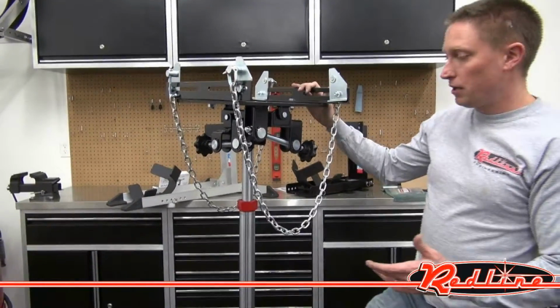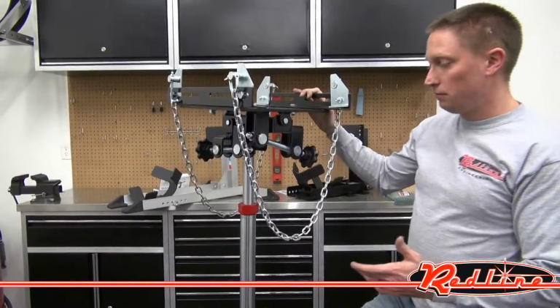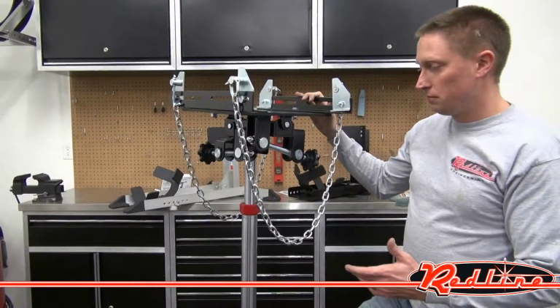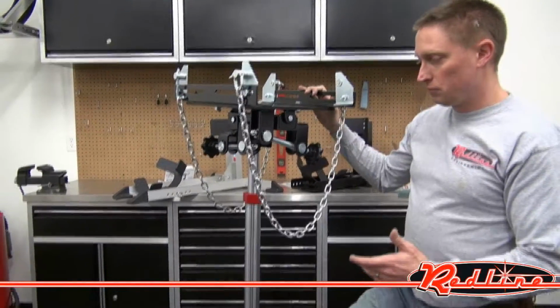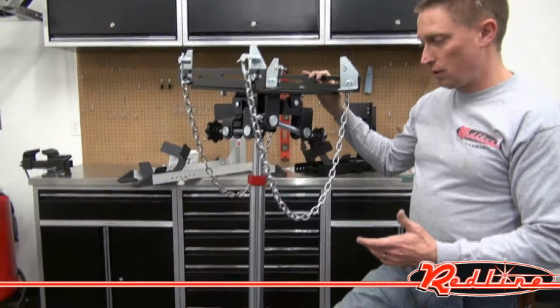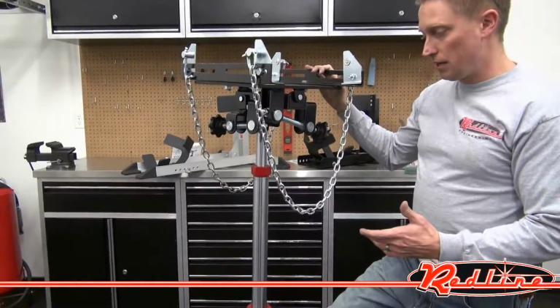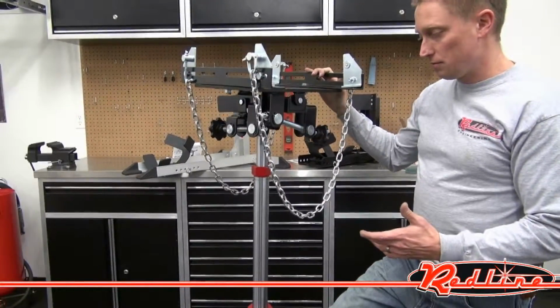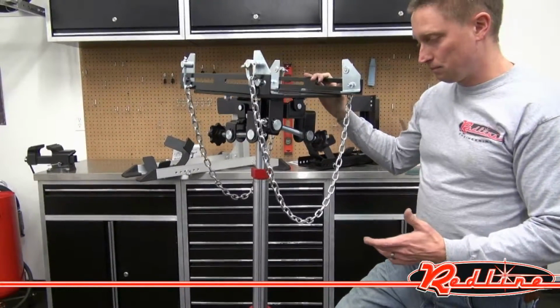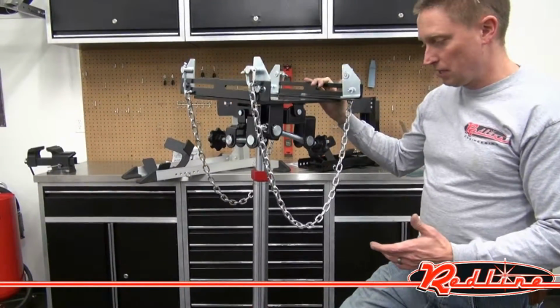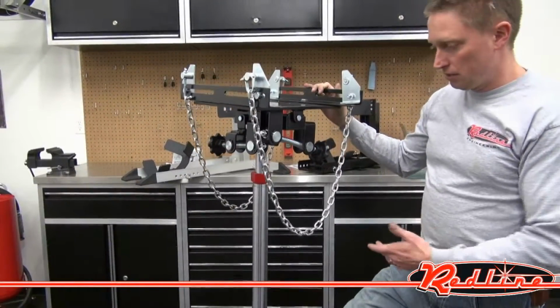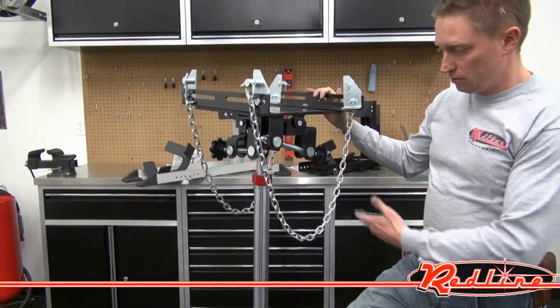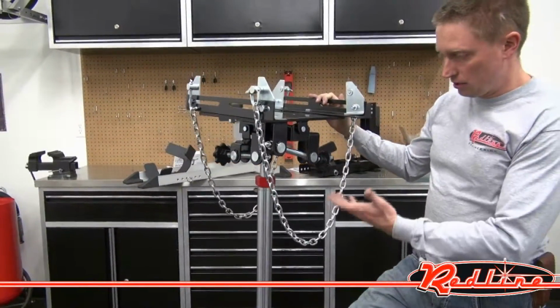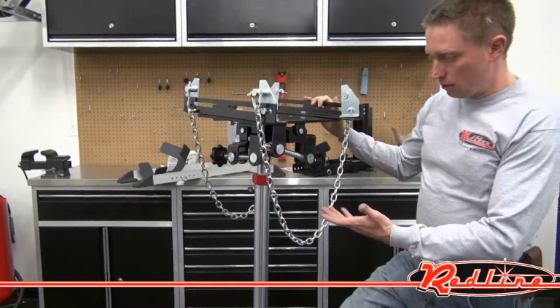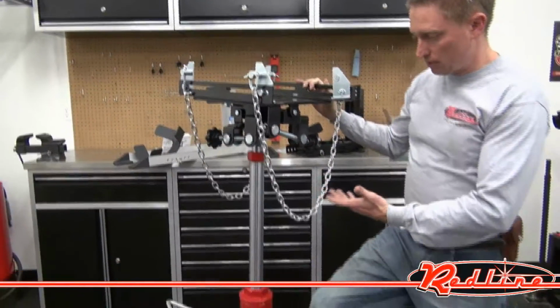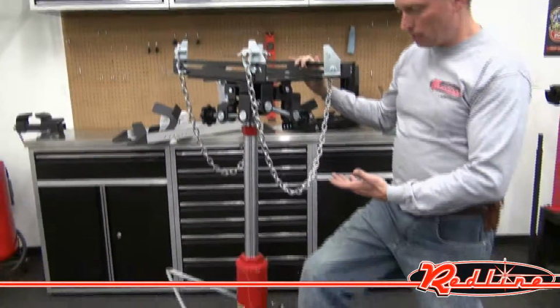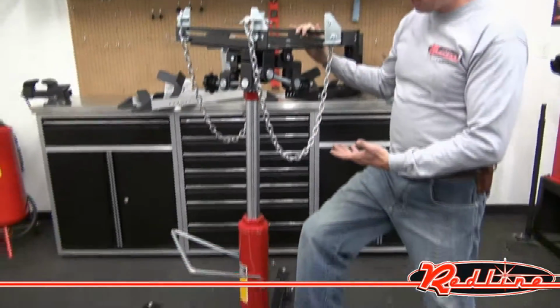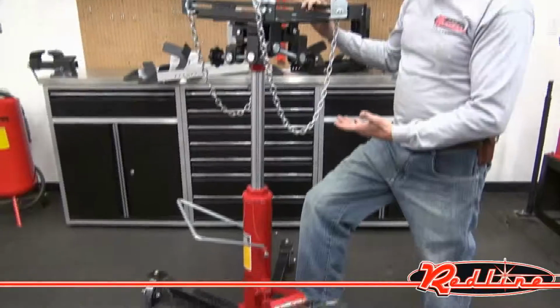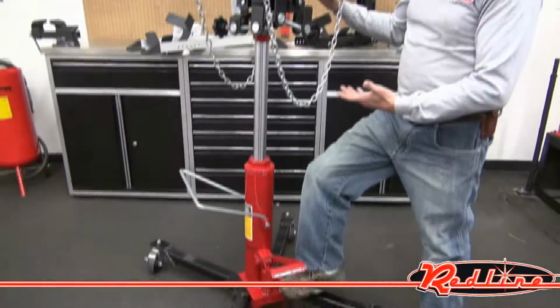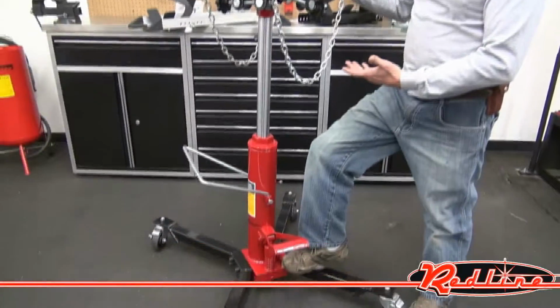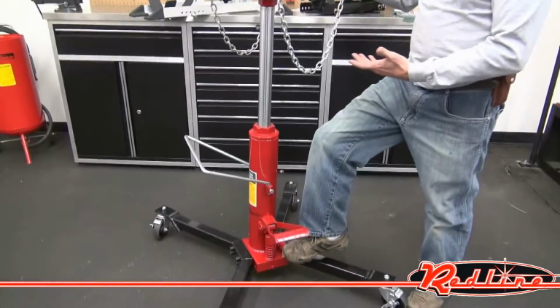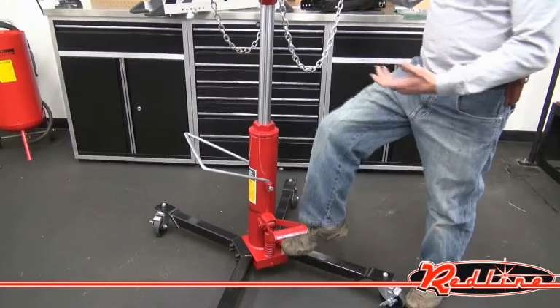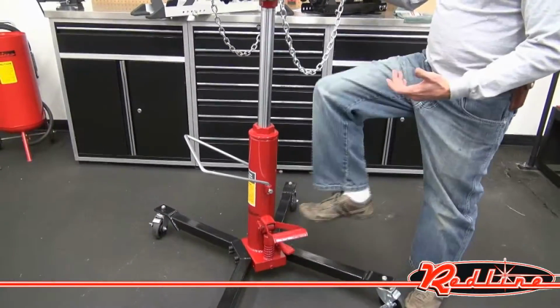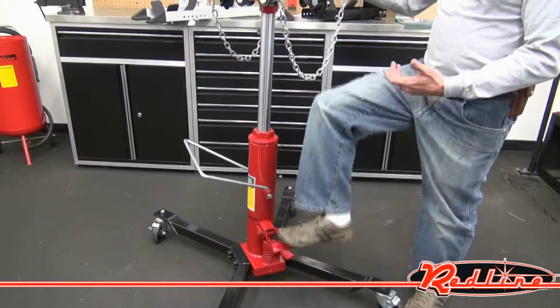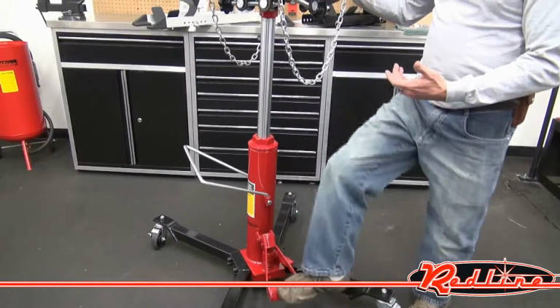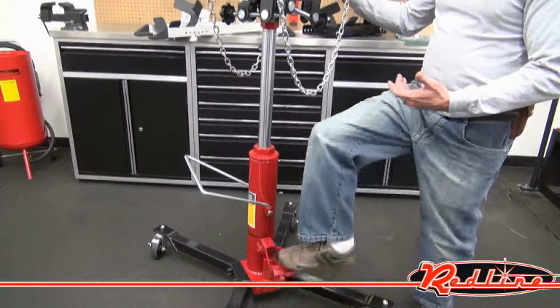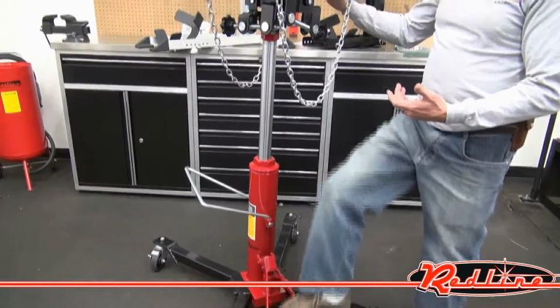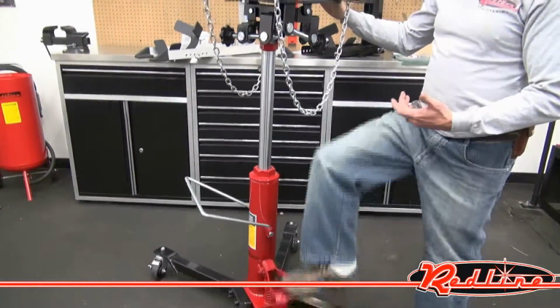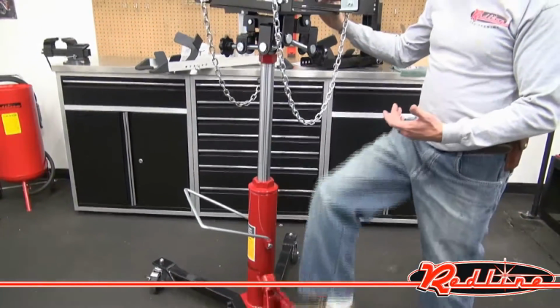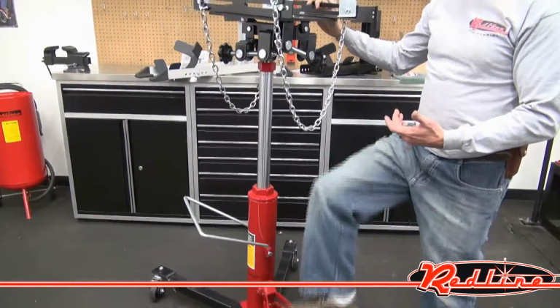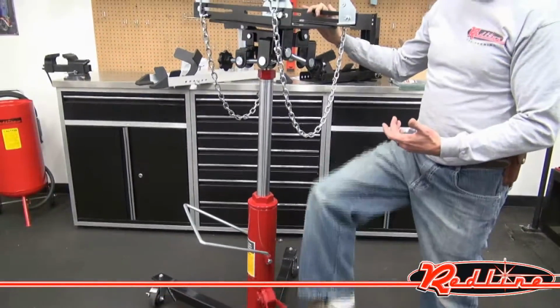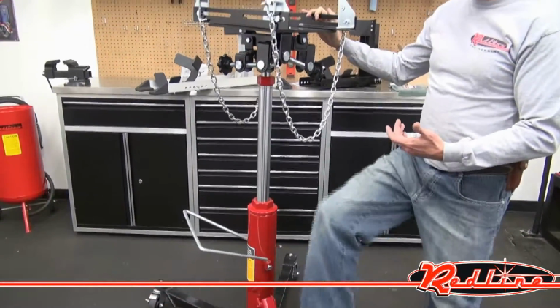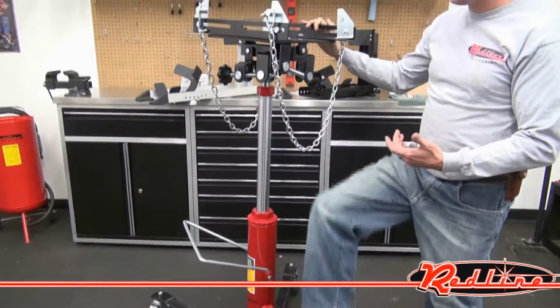One pedal to drop it down. You'll notice it'll go into its second stage right here. And then to bump it up, you have another pedal for that.